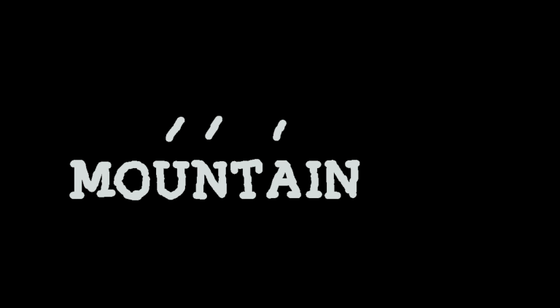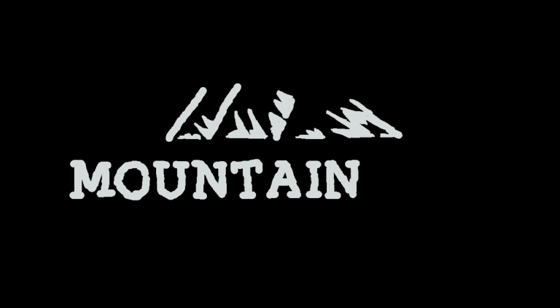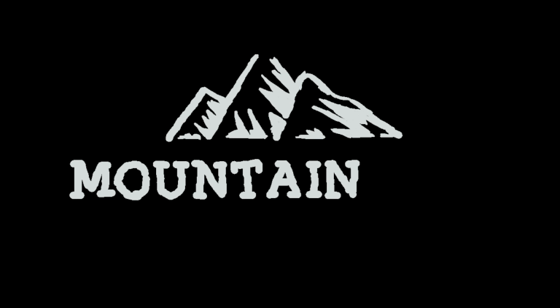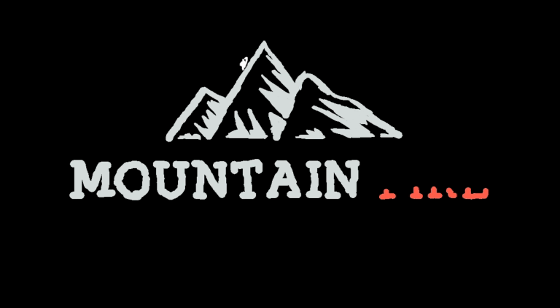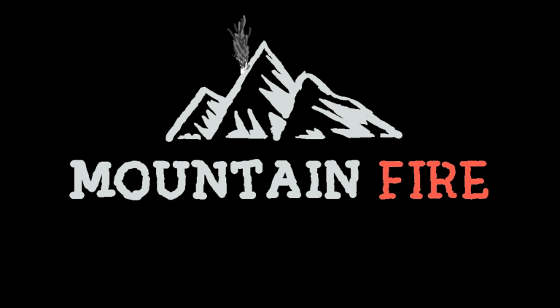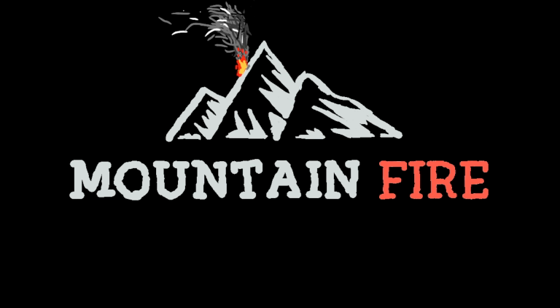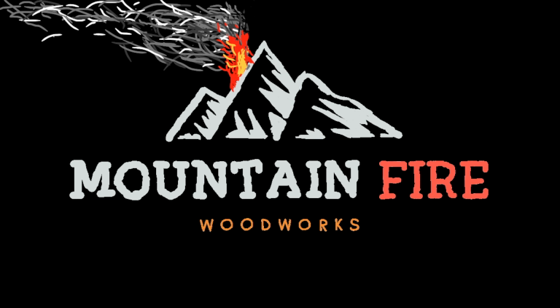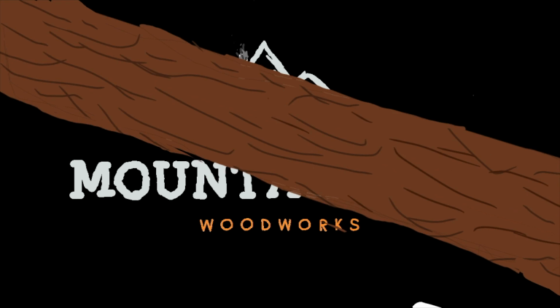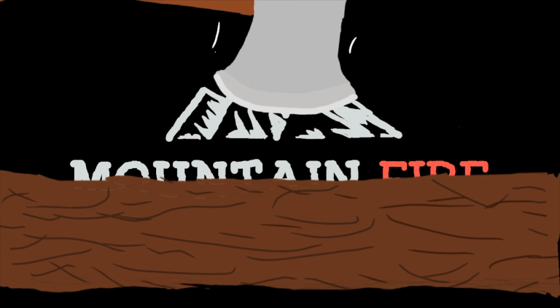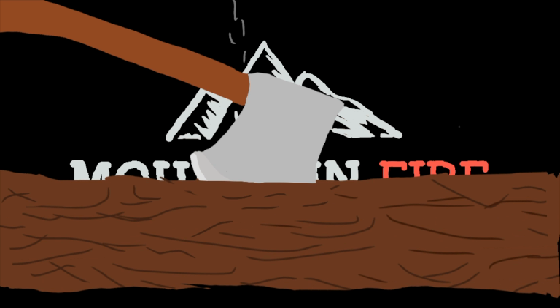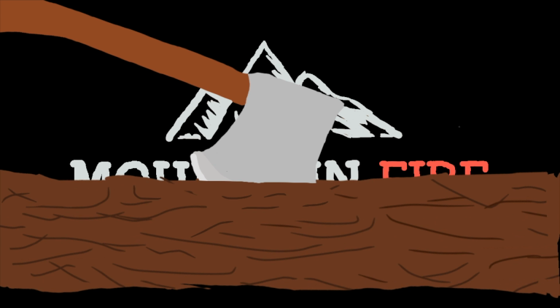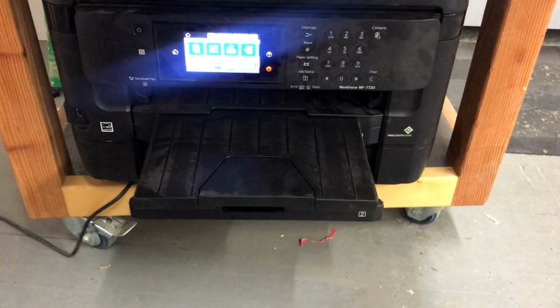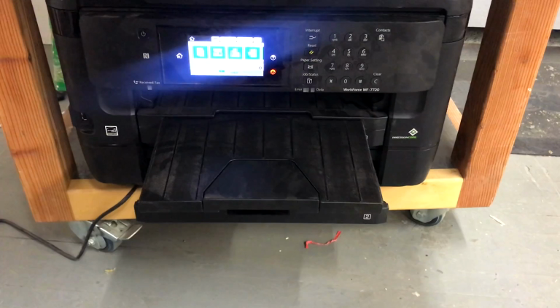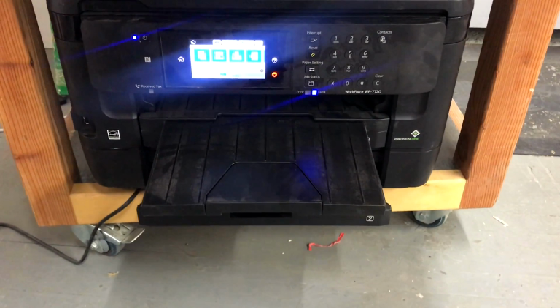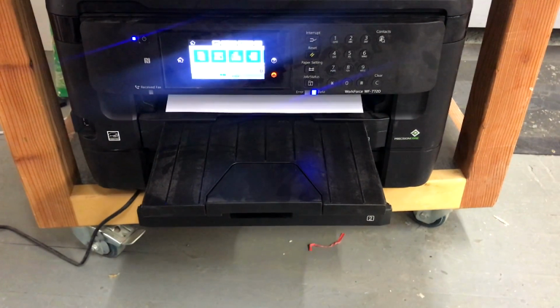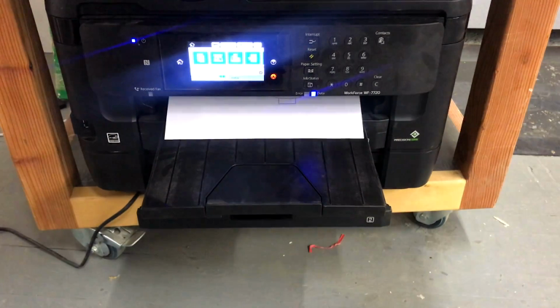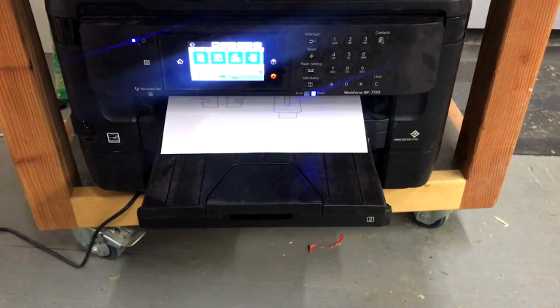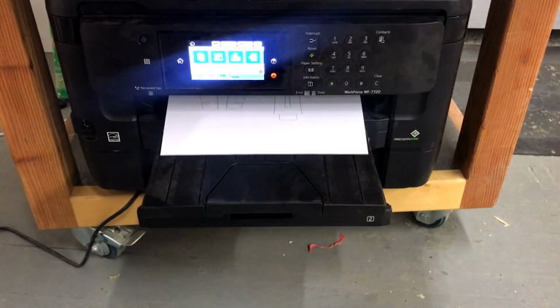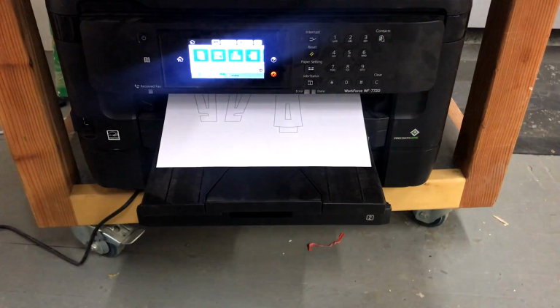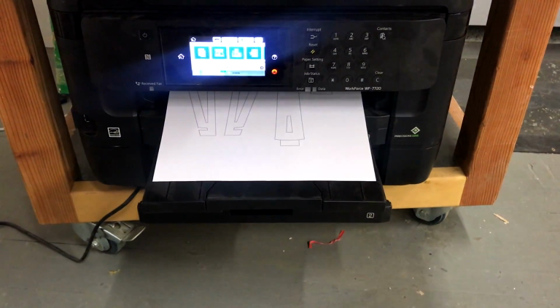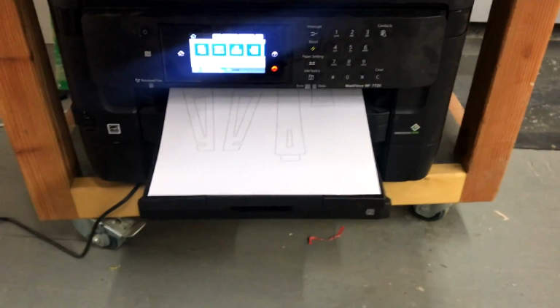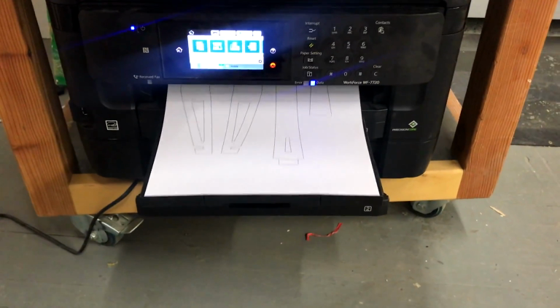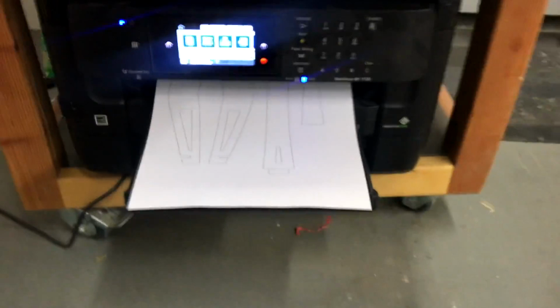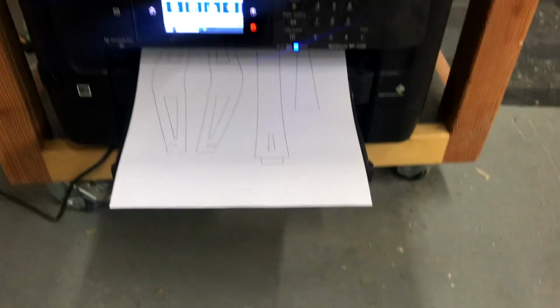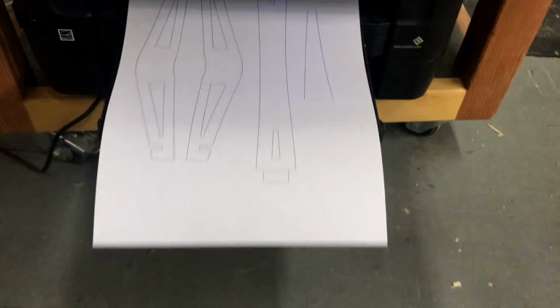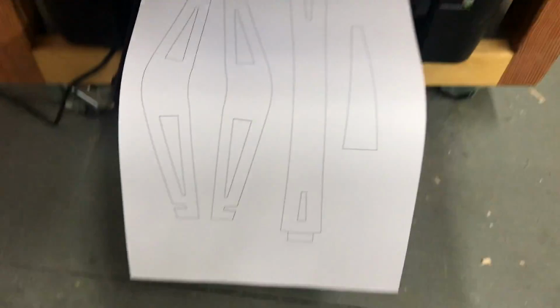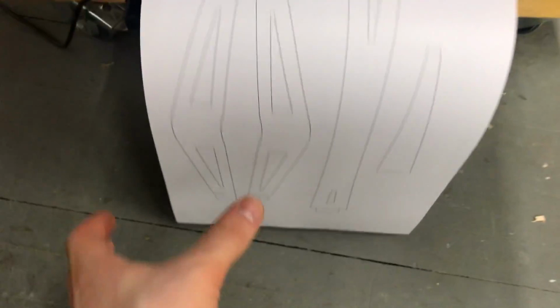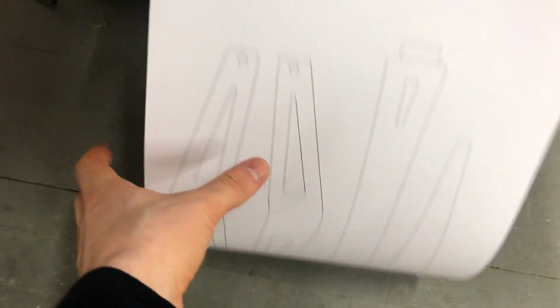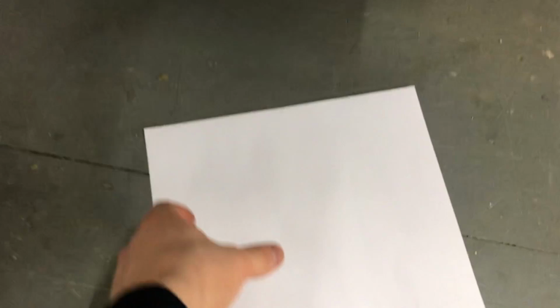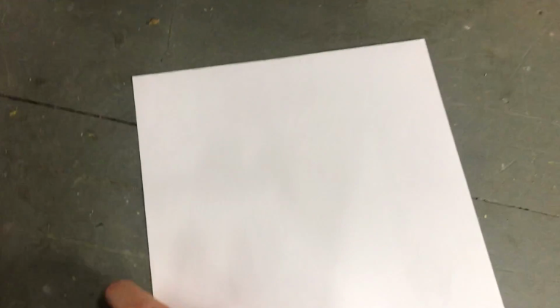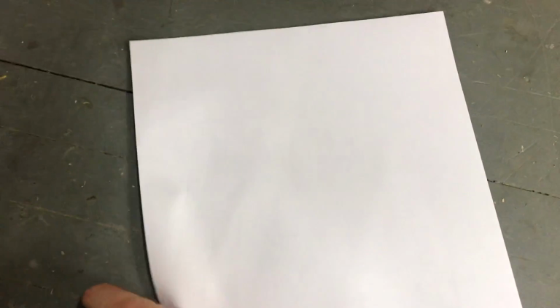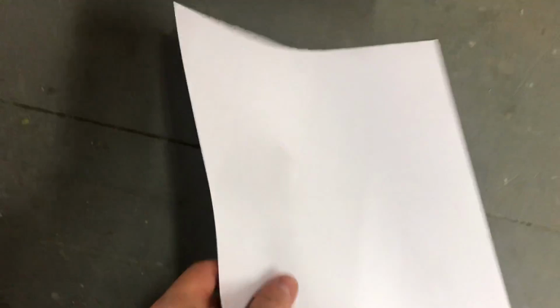Hello everybody! Today I am building a little bow saw I designed a little while ago and decided I will only be using hand tools. However, if you want to use that sweet sweet electricity, don't hold back.